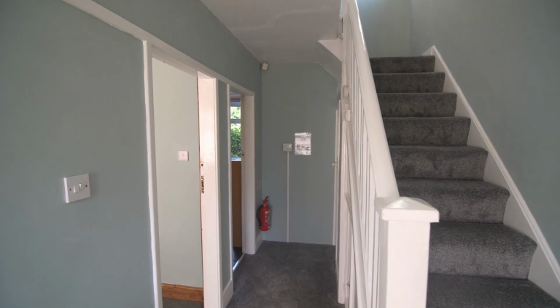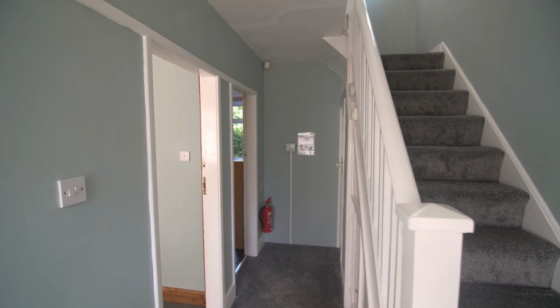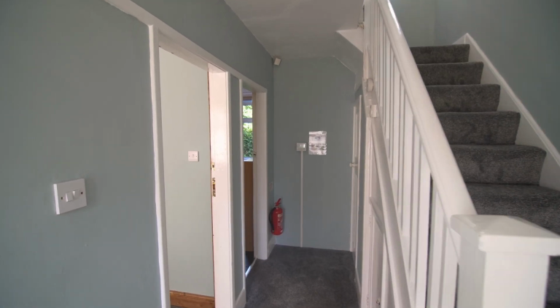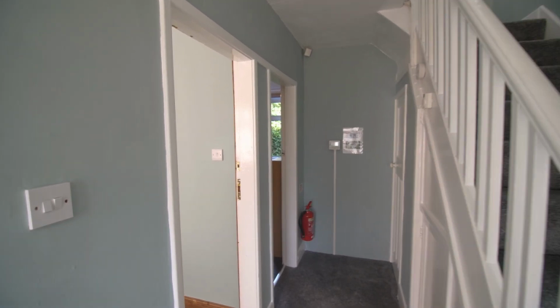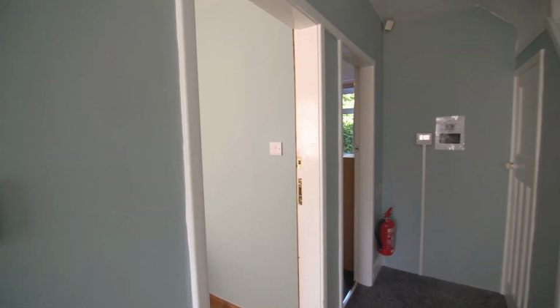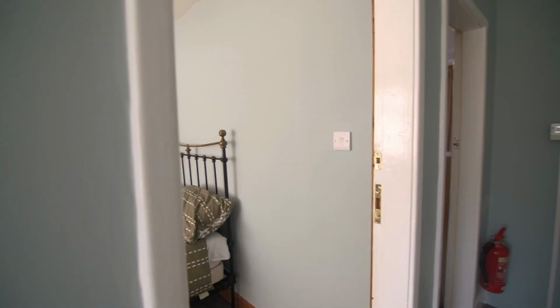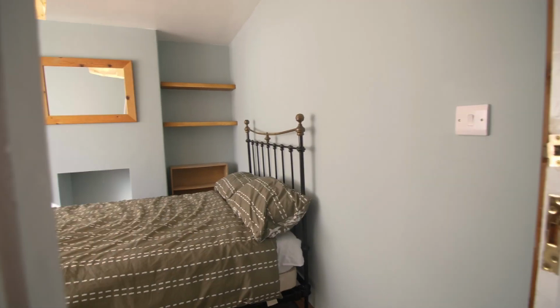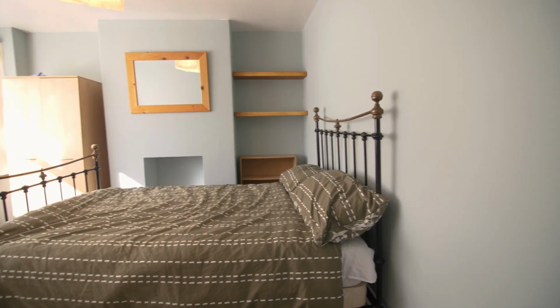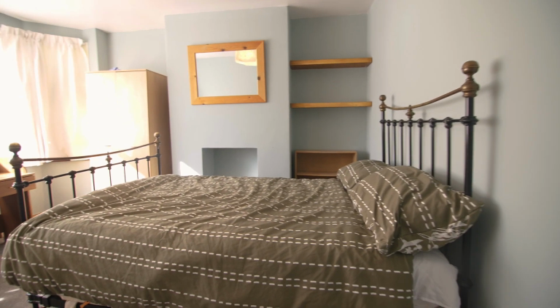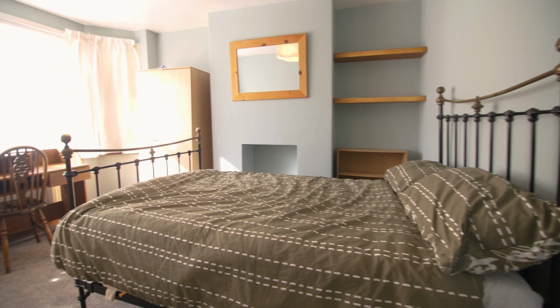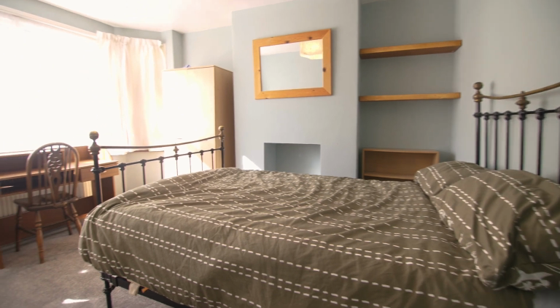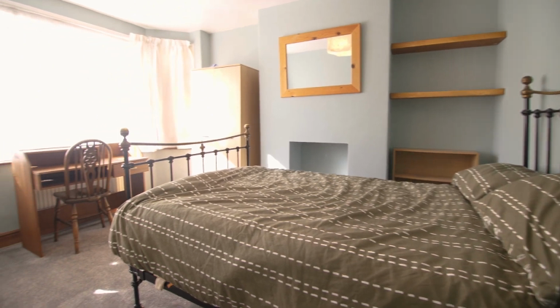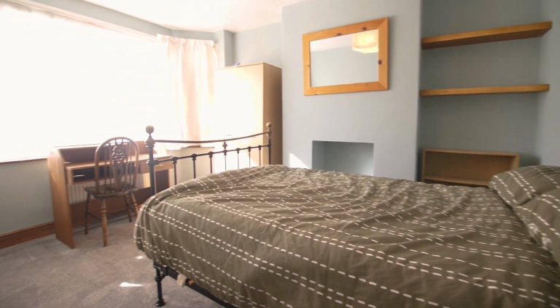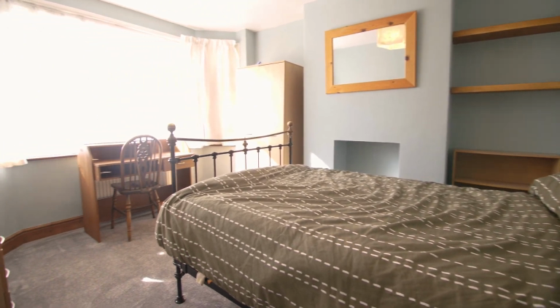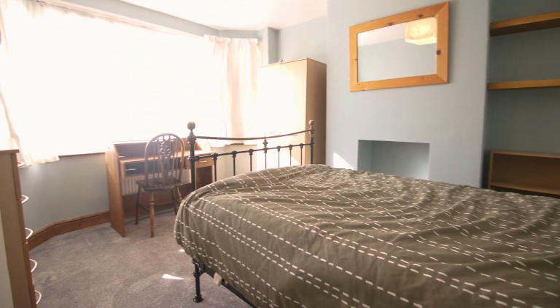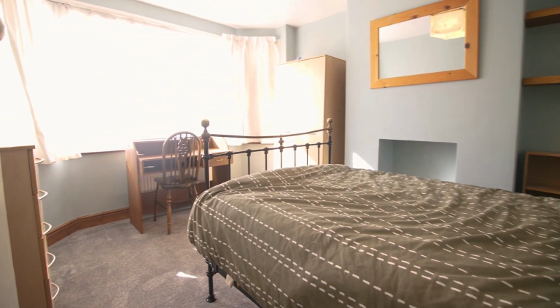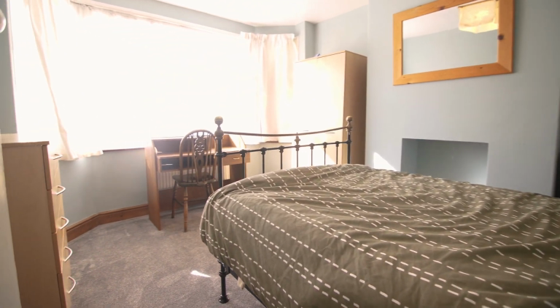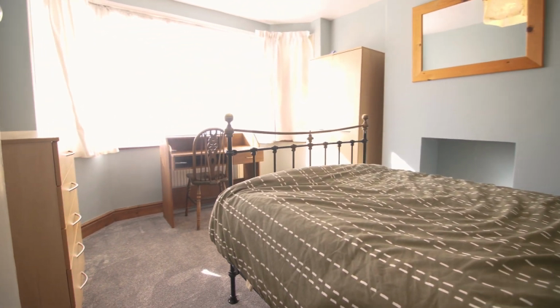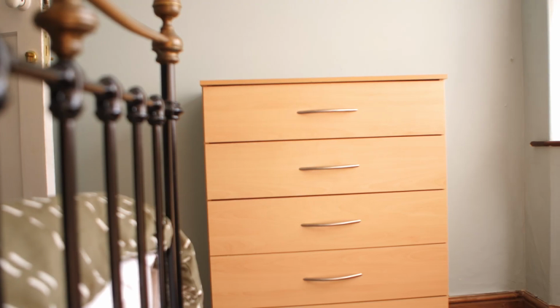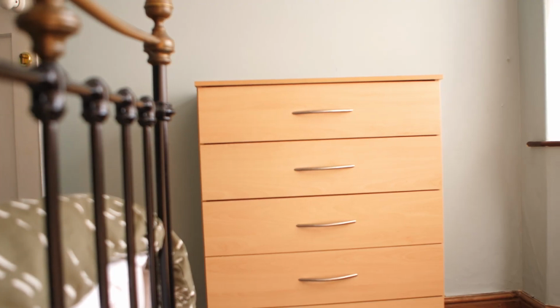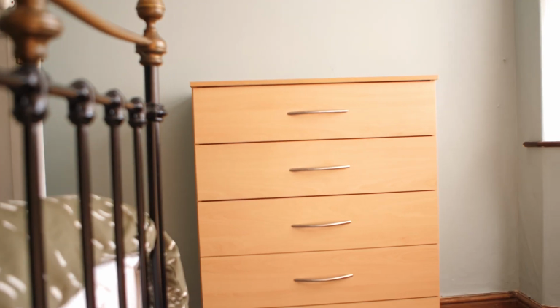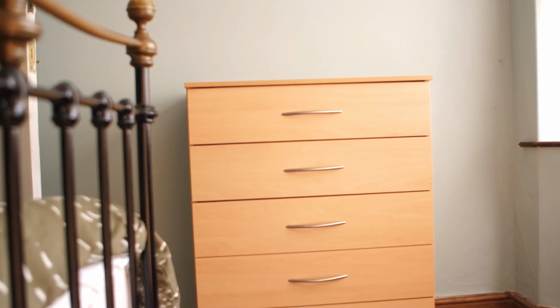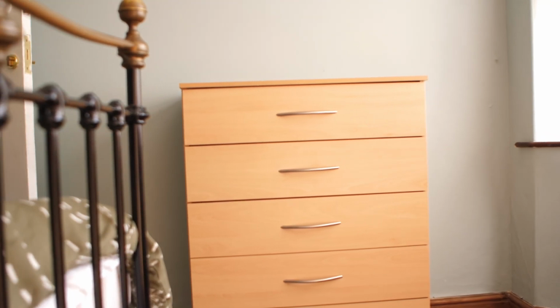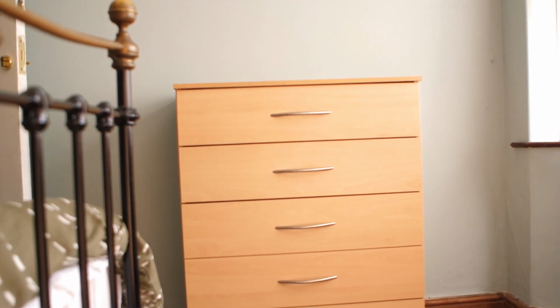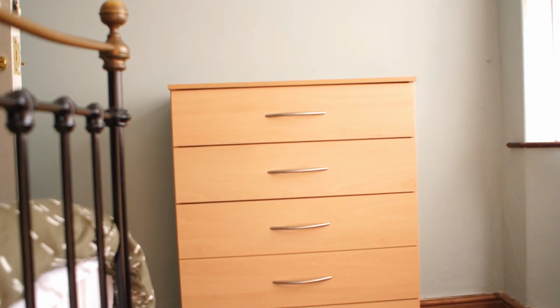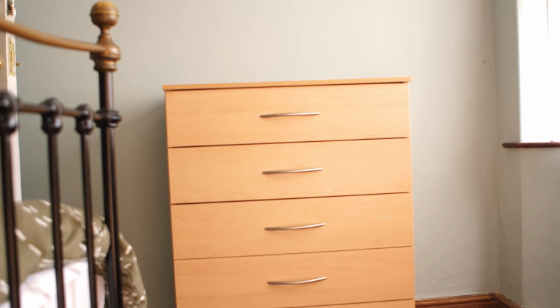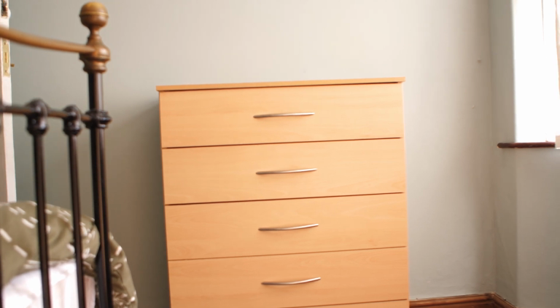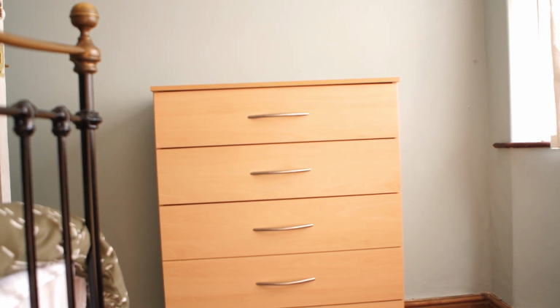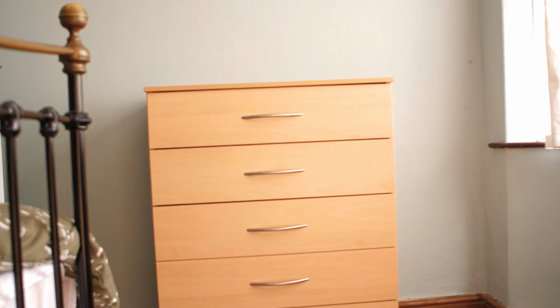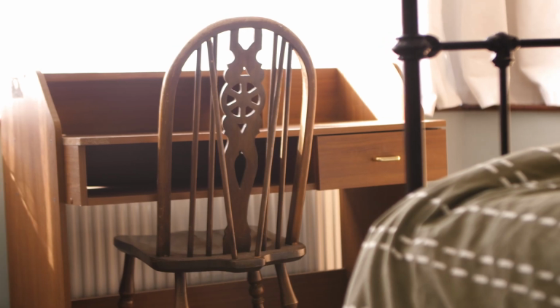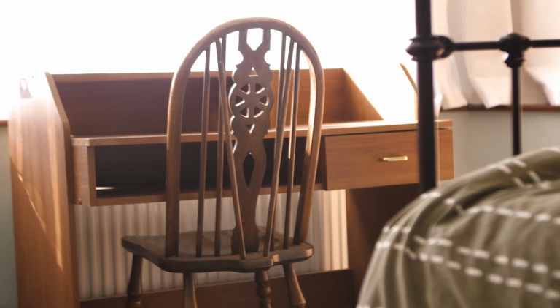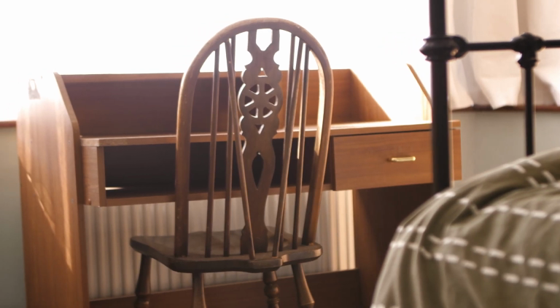As we come into the property we are greeted by the first bedroom on the left hand side. All the bedrooms in this property come with a bed, desk and ample storage space for all your needs.